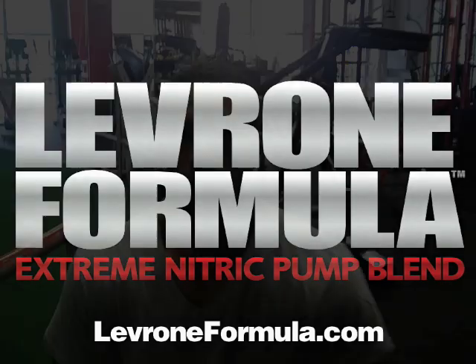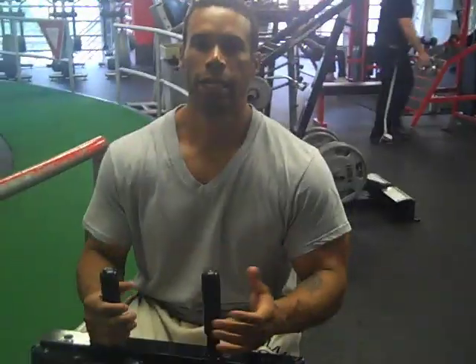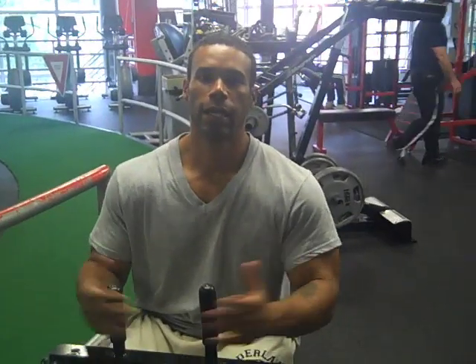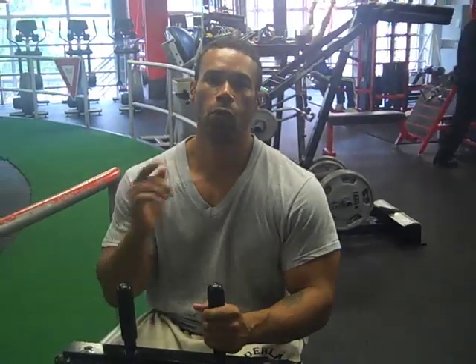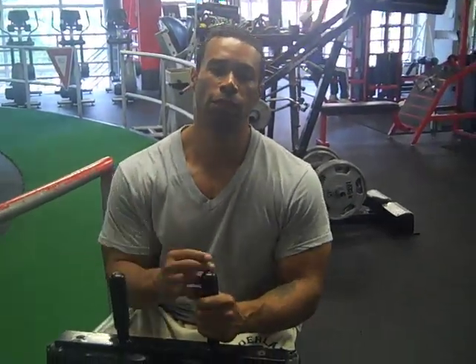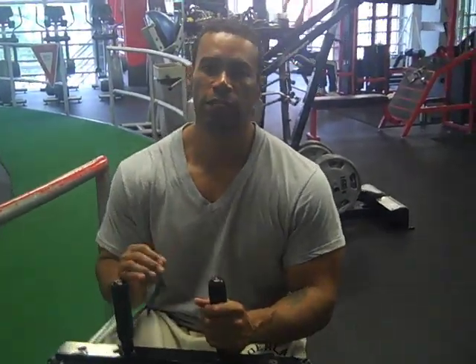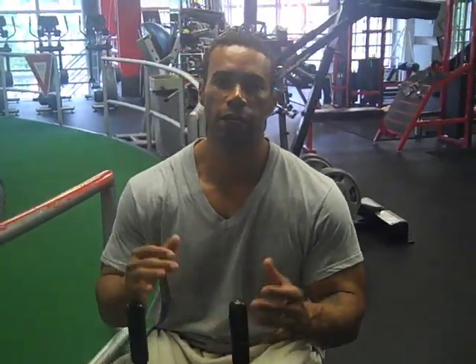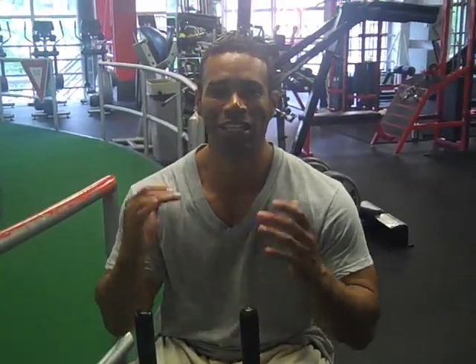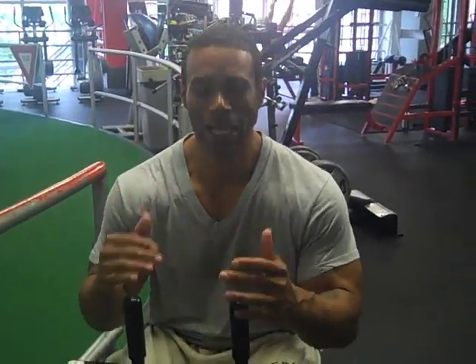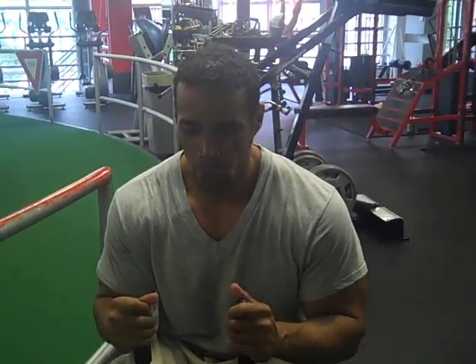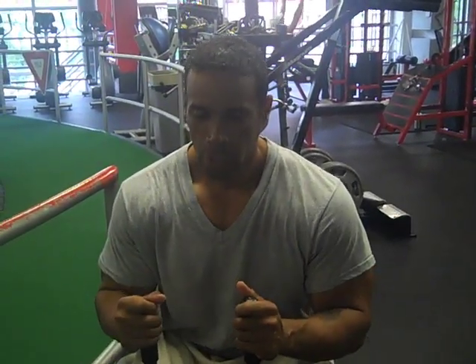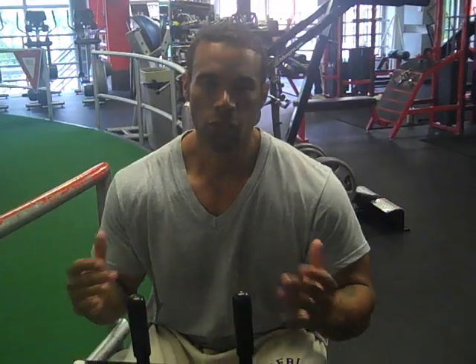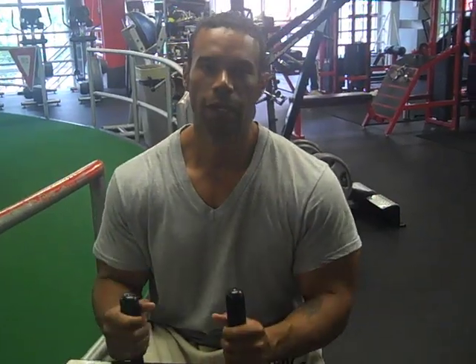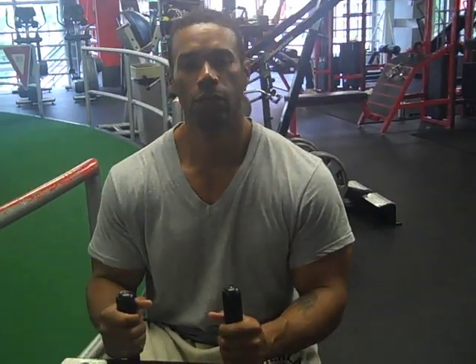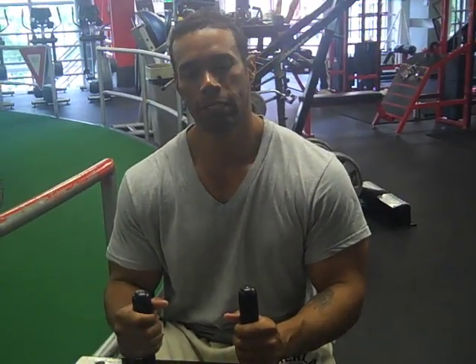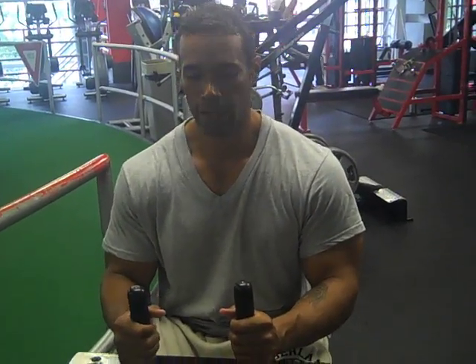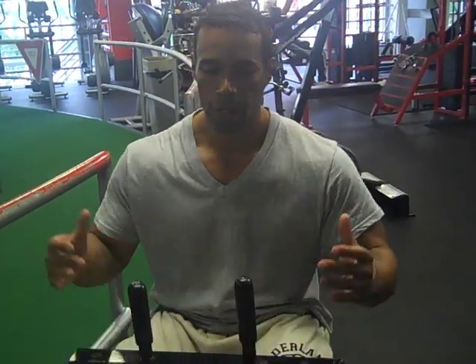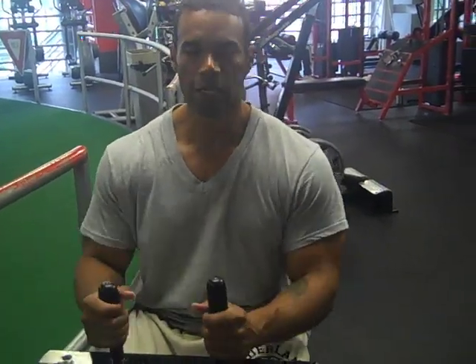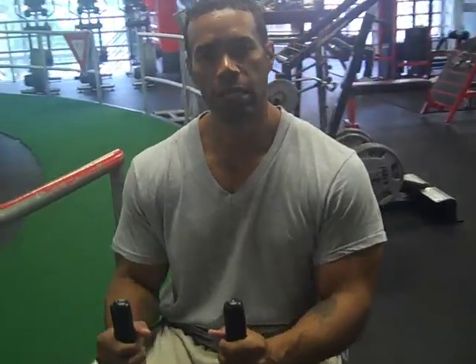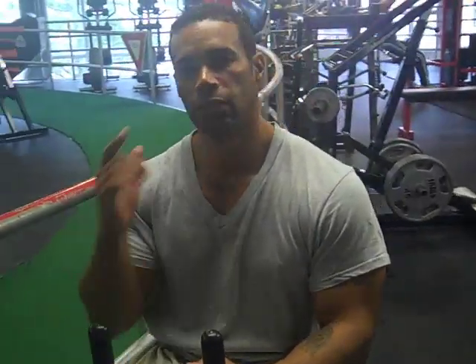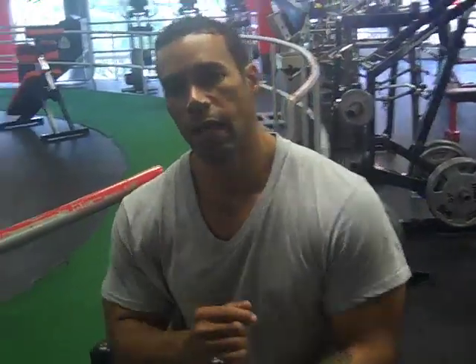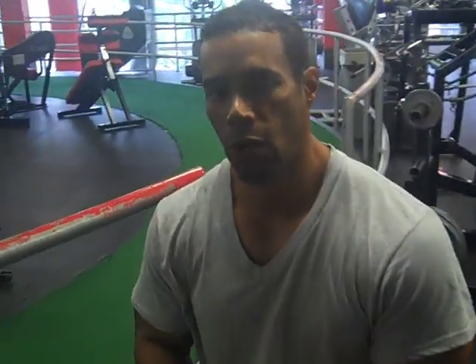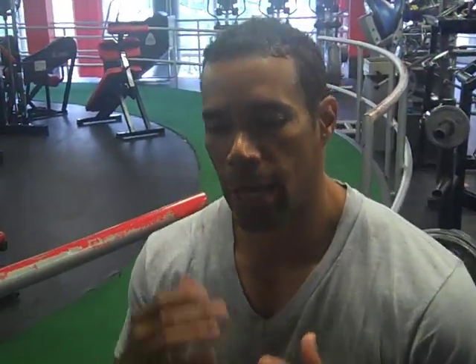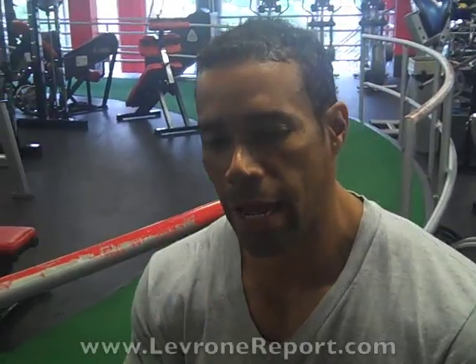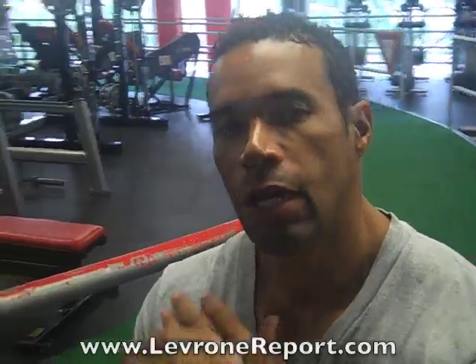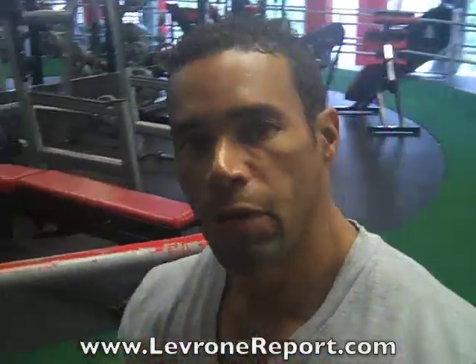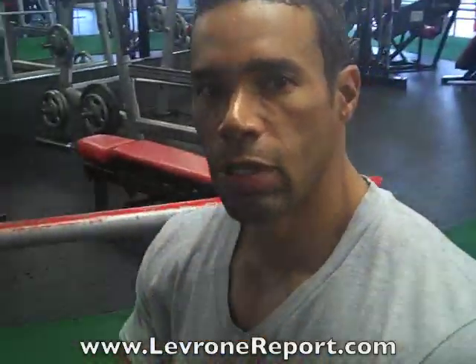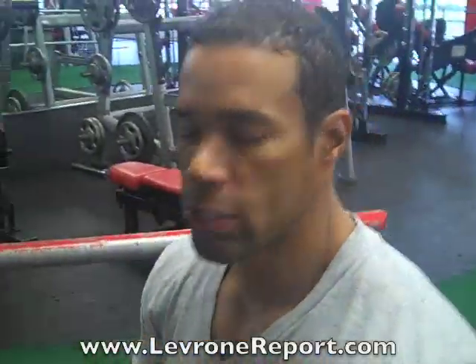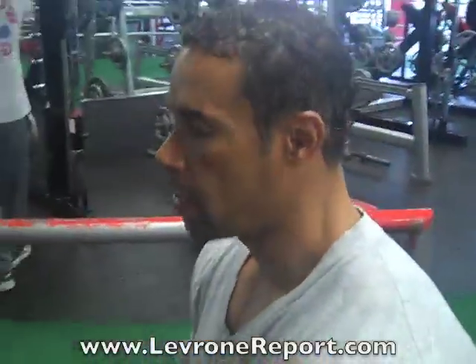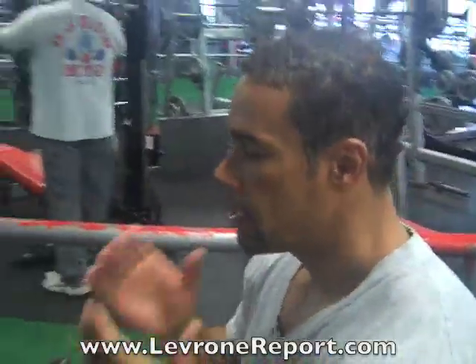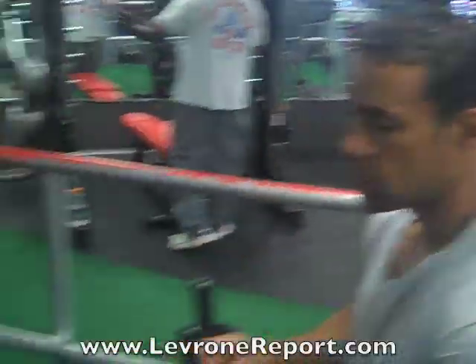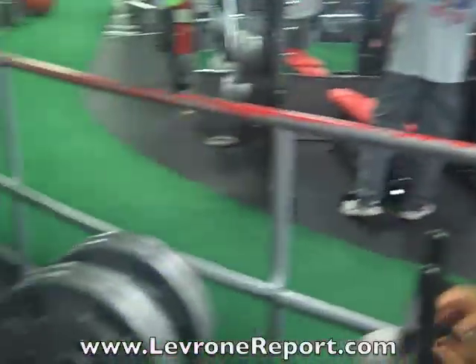Yo, check it out guys. I'm at World's Gym Fitness Center here in Shell. This is where I come when I'm in town. Banging out some seated calves. A lot of you guys had questions about calves, so I'm bringing them to you Lavroni style. This is what's up.